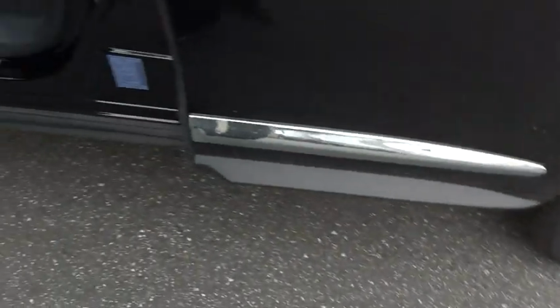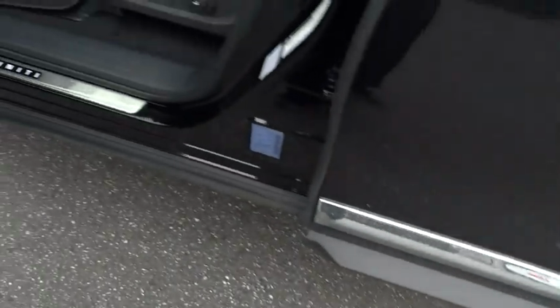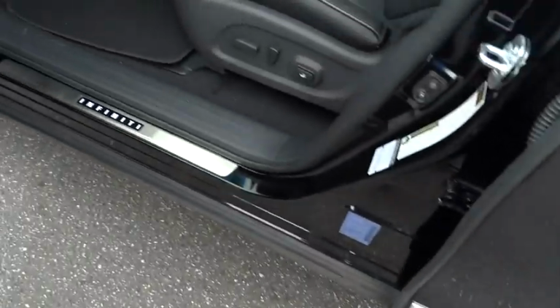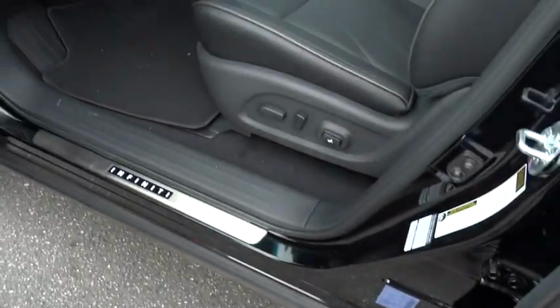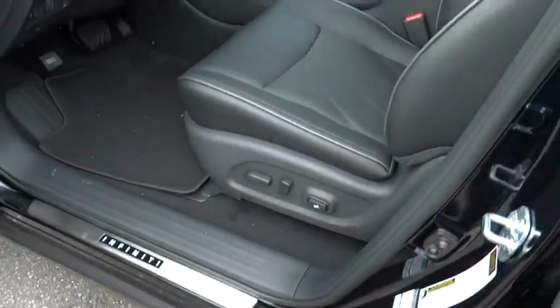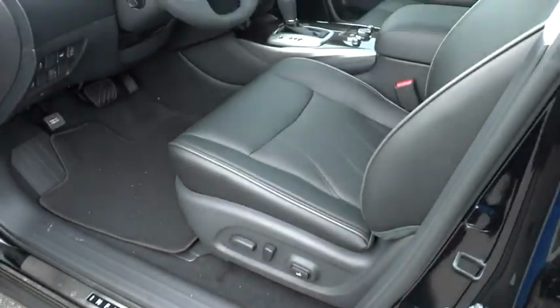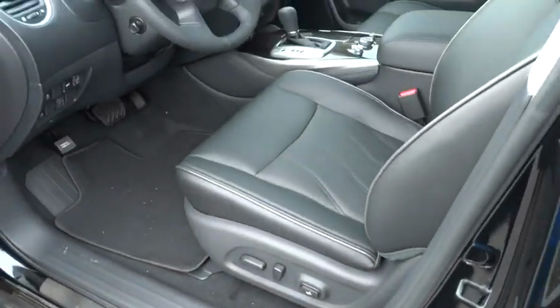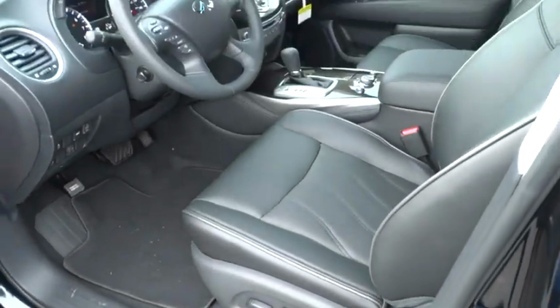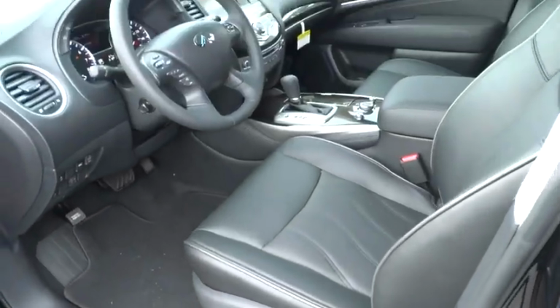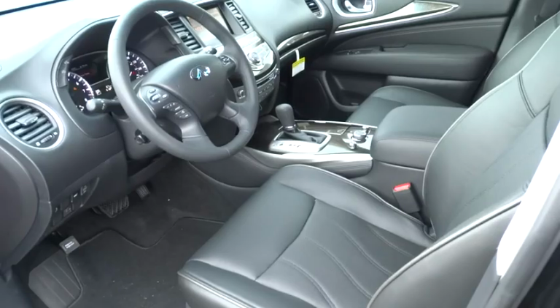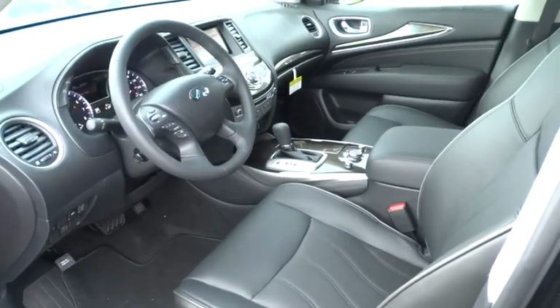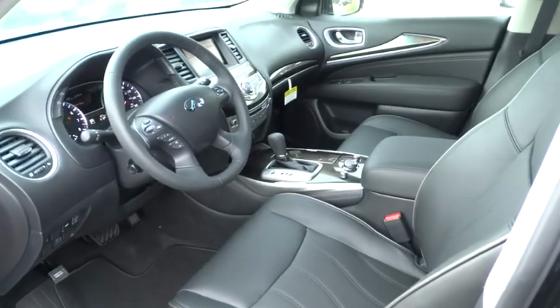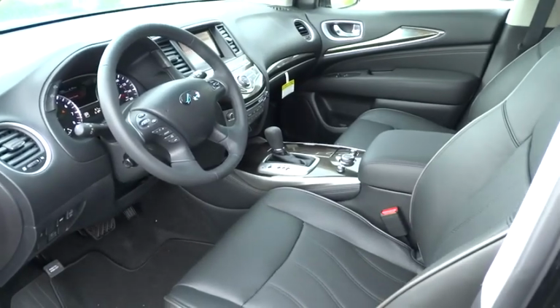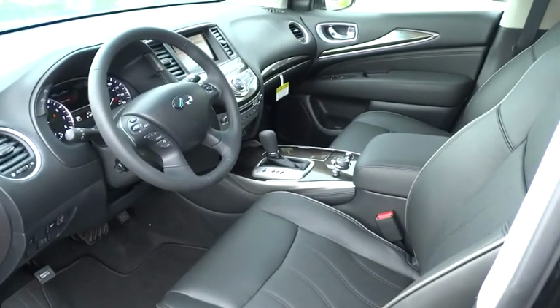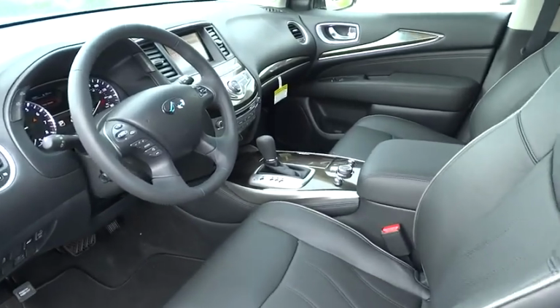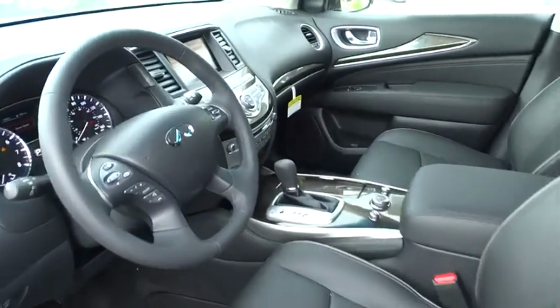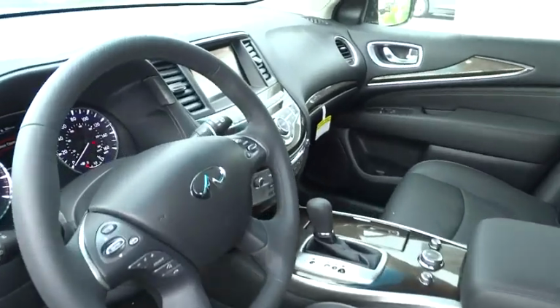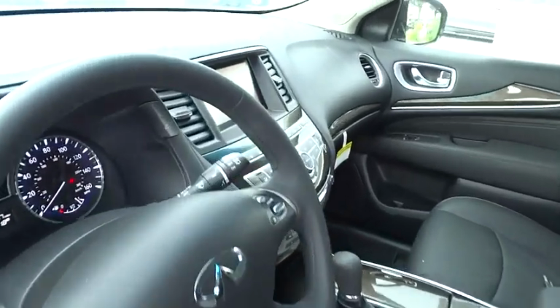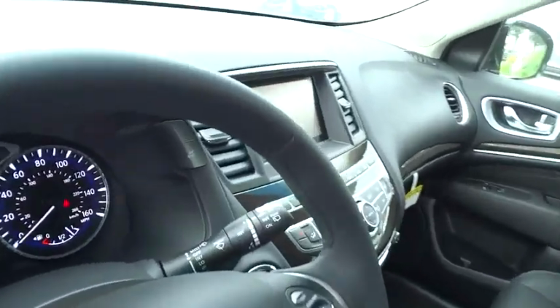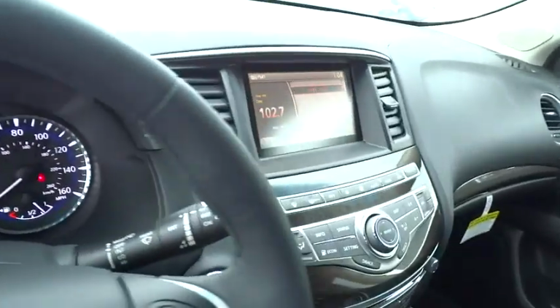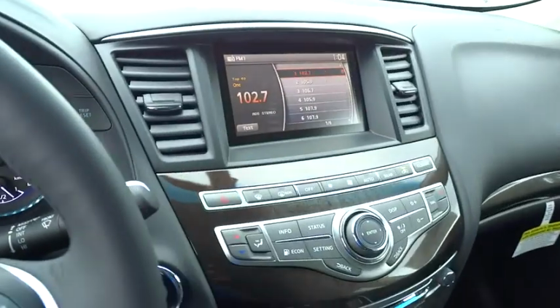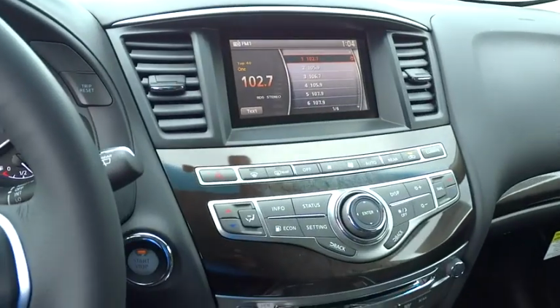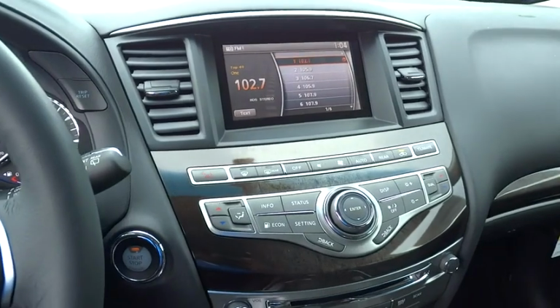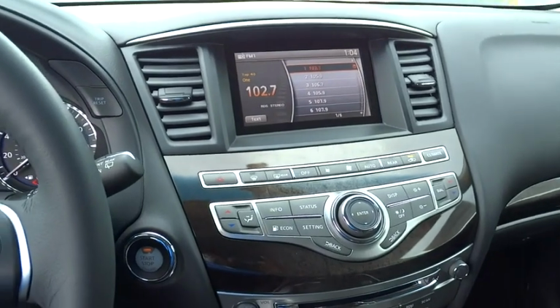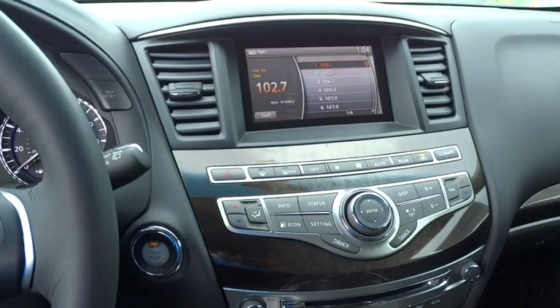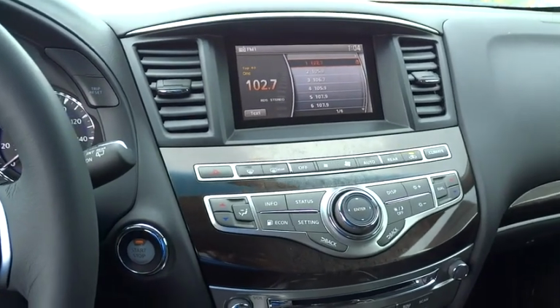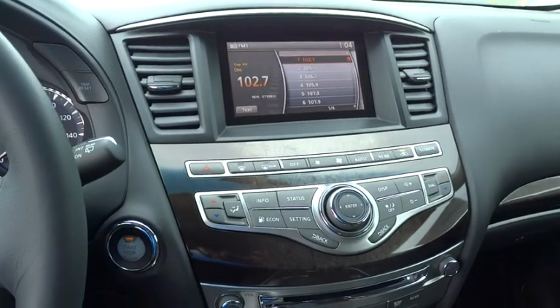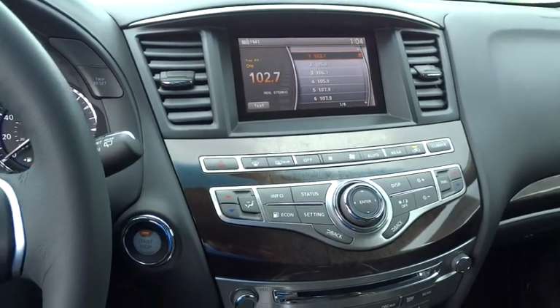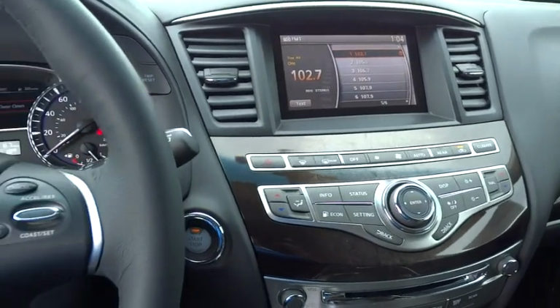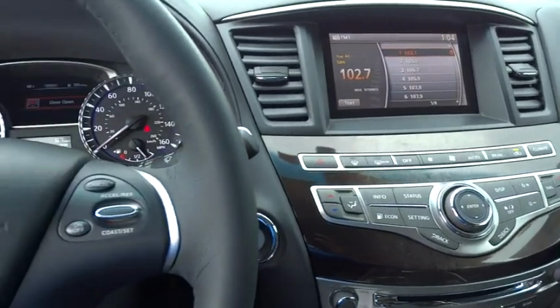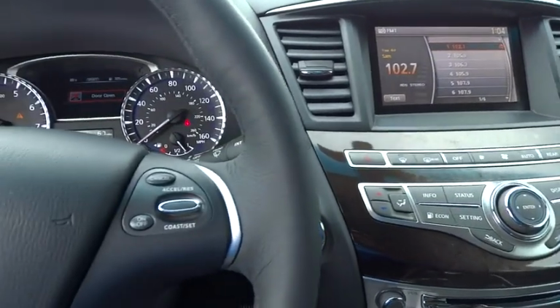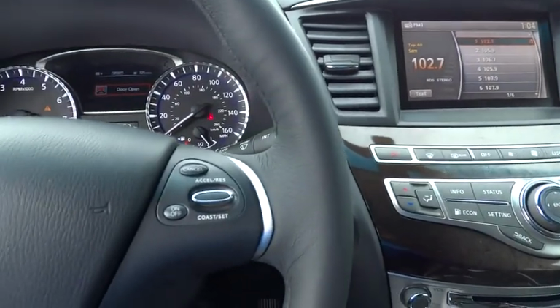Audio control, power passenger seat, moonroof, Bluetooth, leather-wrapped steering wheel, power steering, adjustable steering wheel, driver airbag, cruise control, floor mats, auto-dimming rearview mirror.